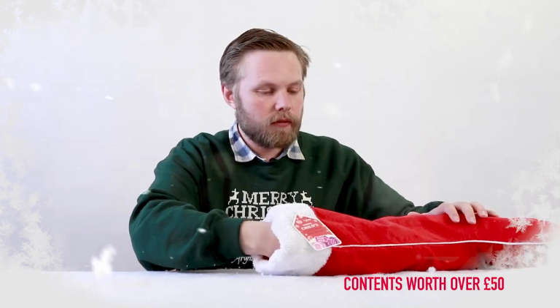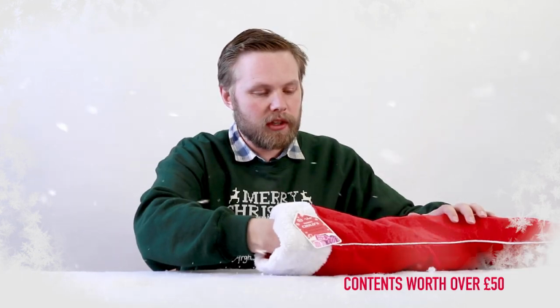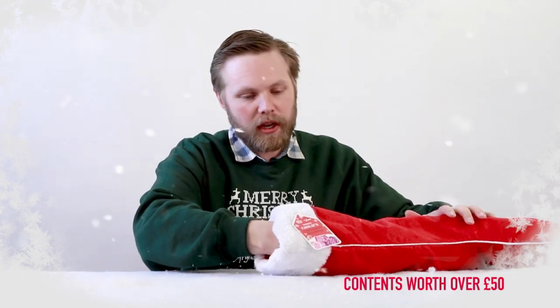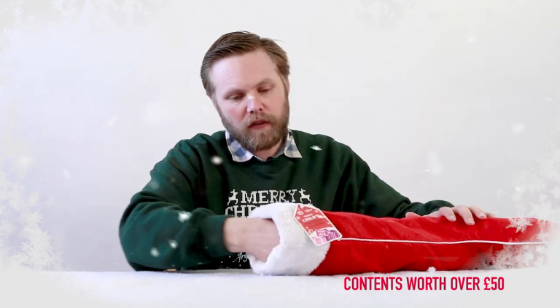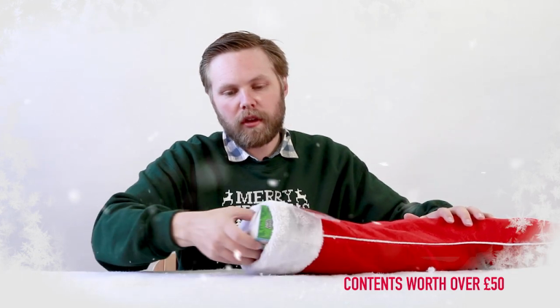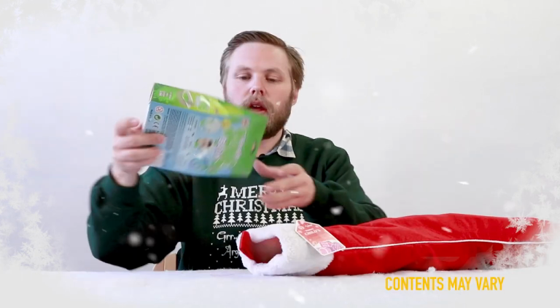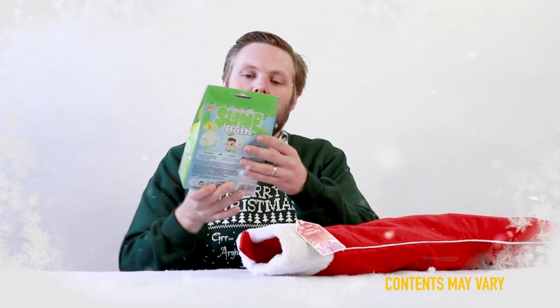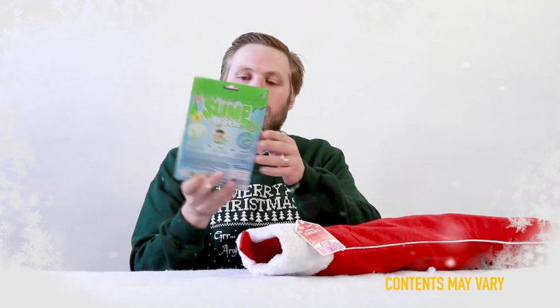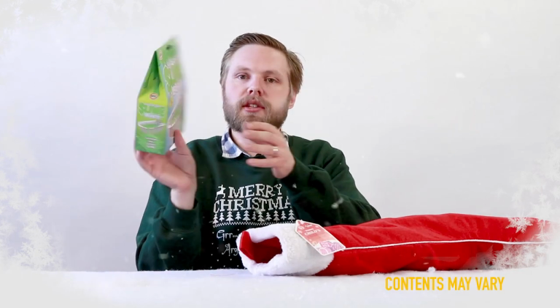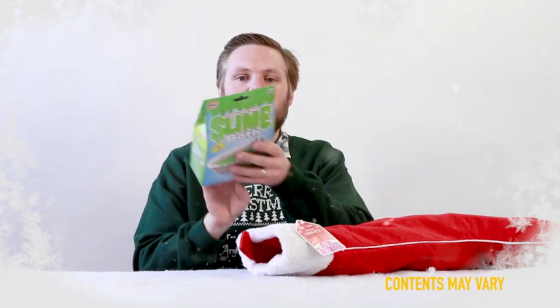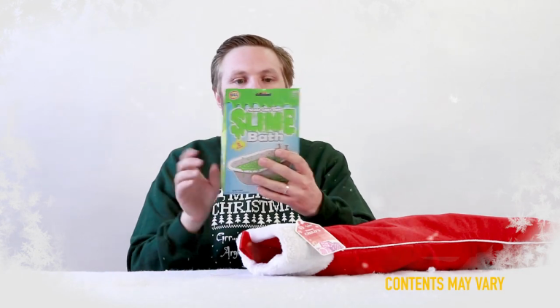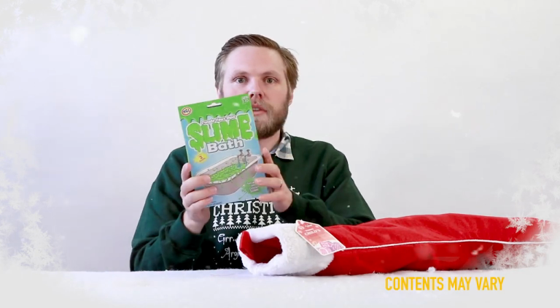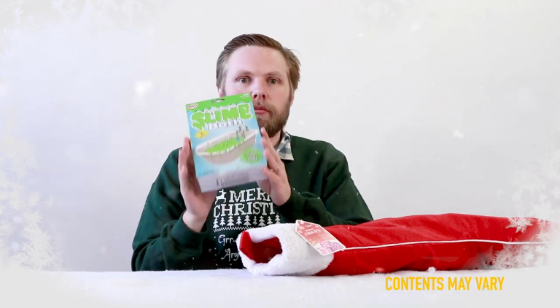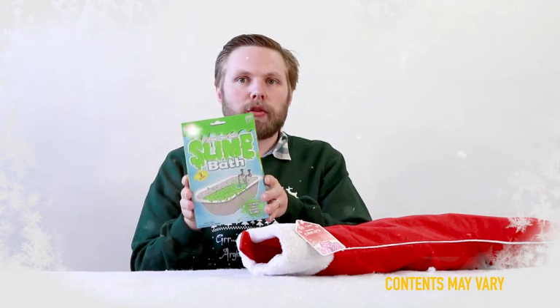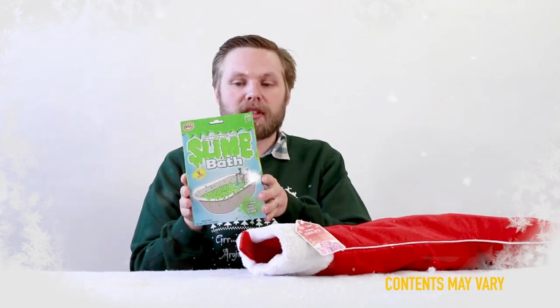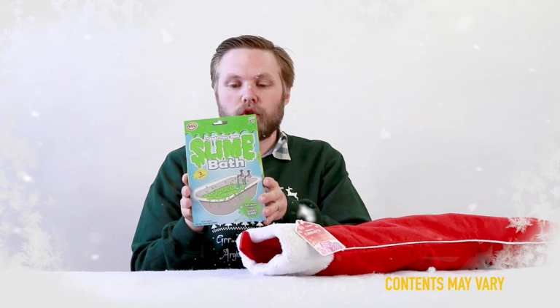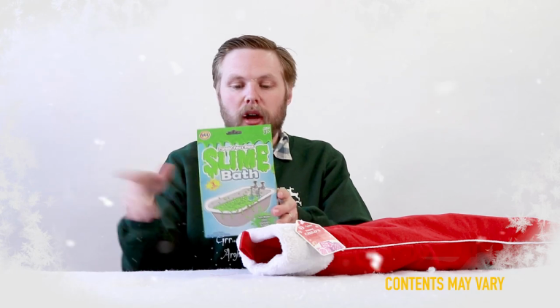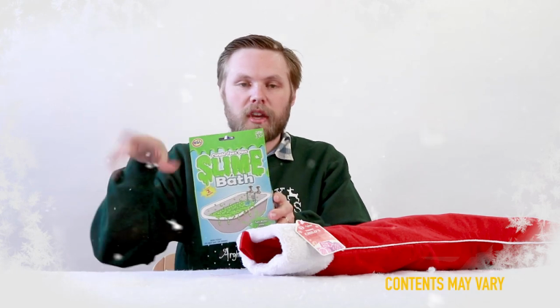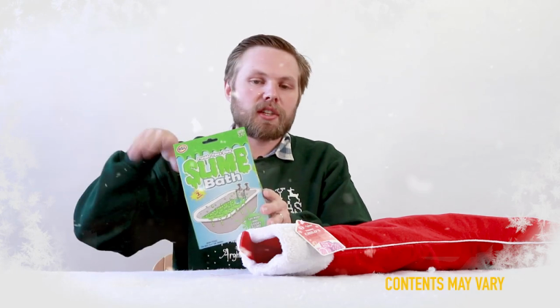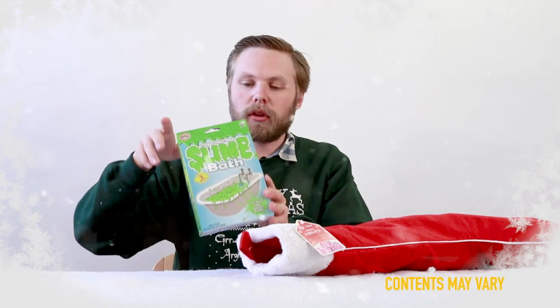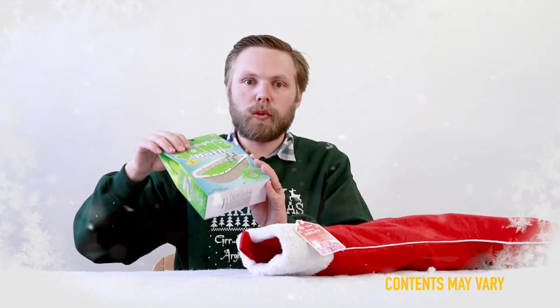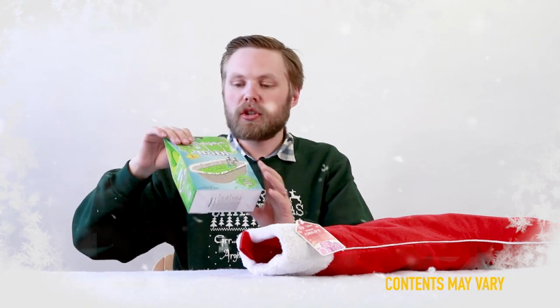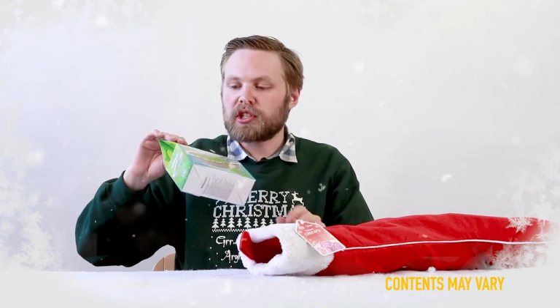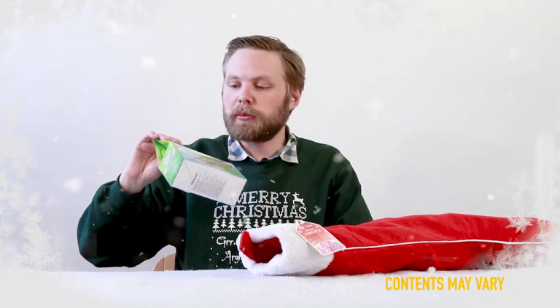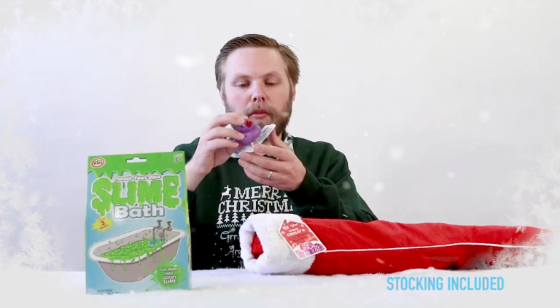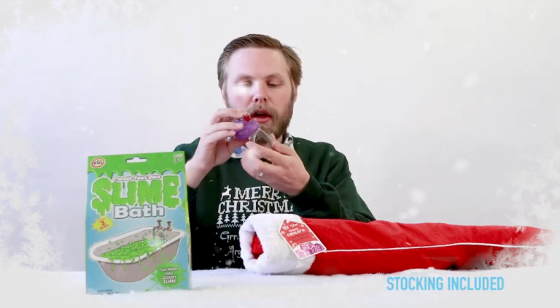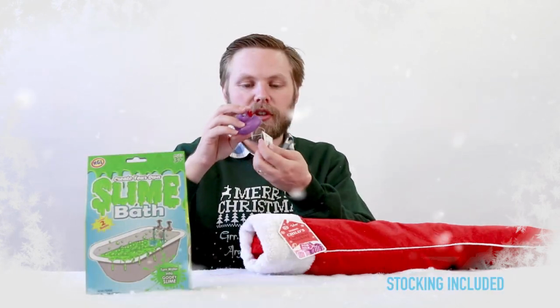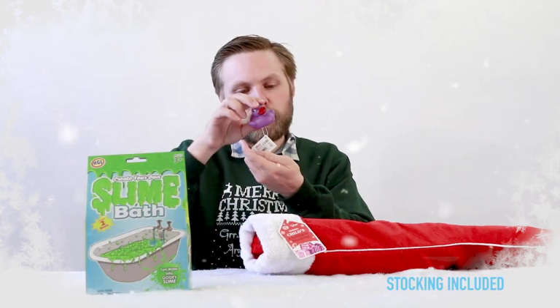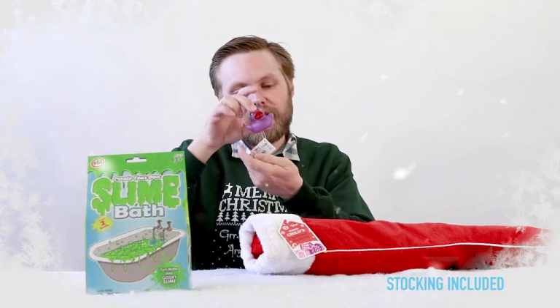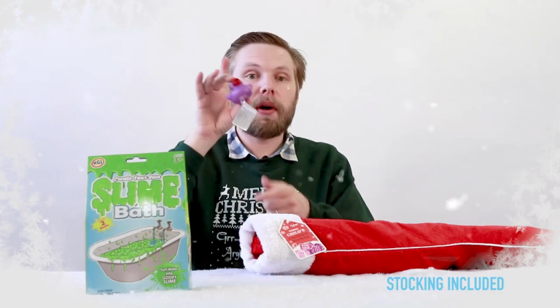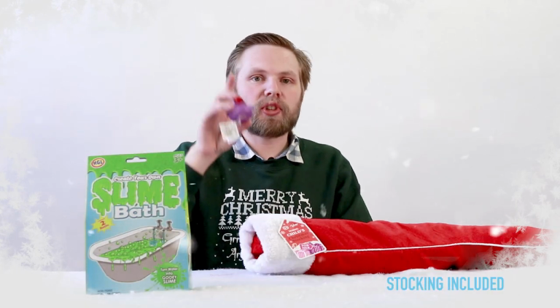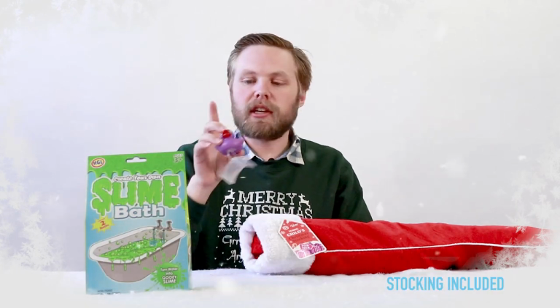First up we have a slime bath — pour the mix into your bath and it gets all gooey, gungy and slimy. Next, a rubber bath duck which has bath gel in it.